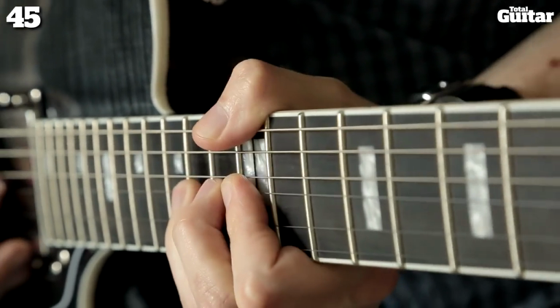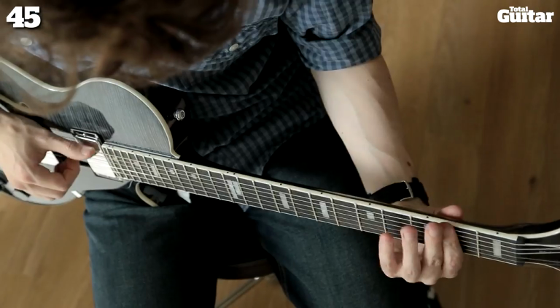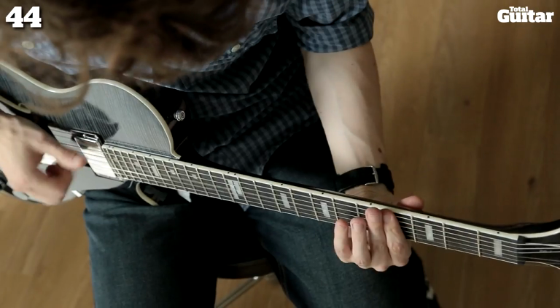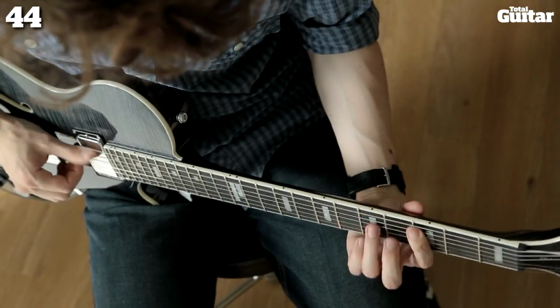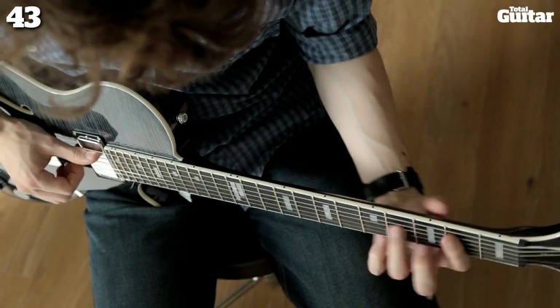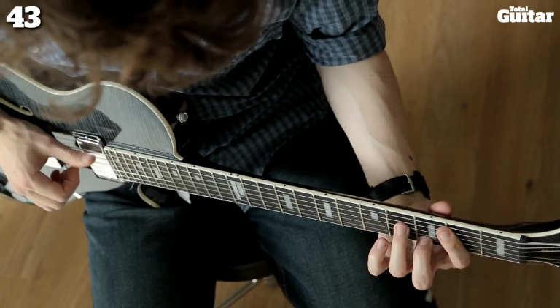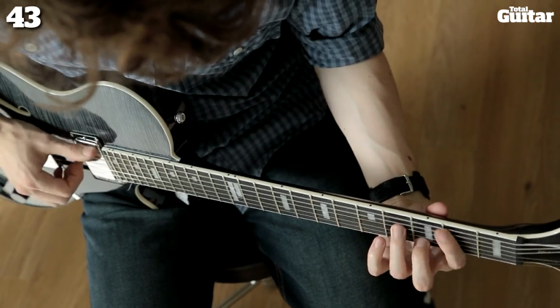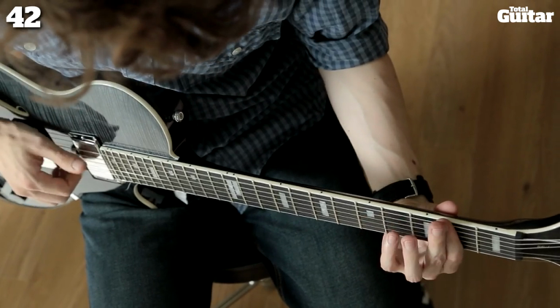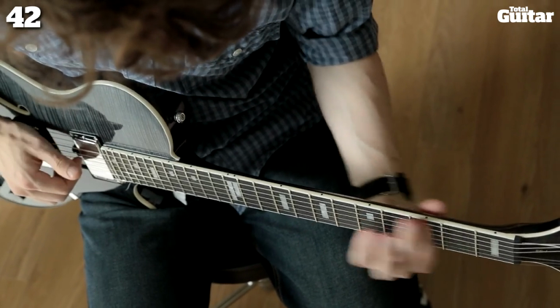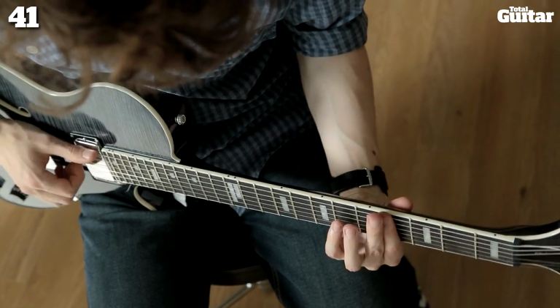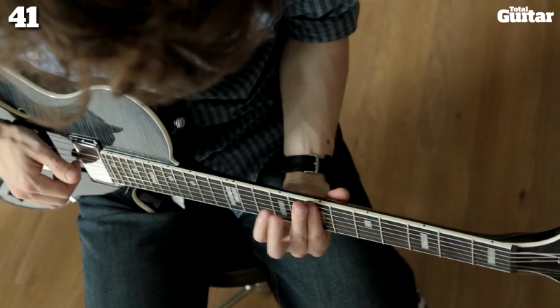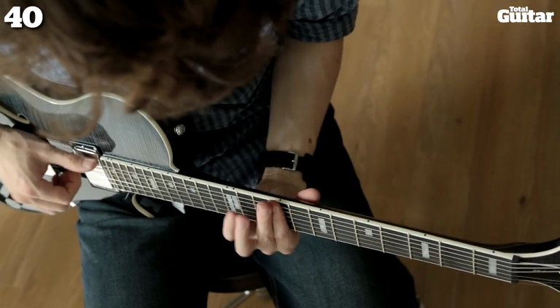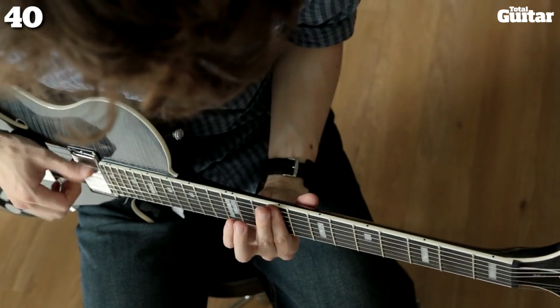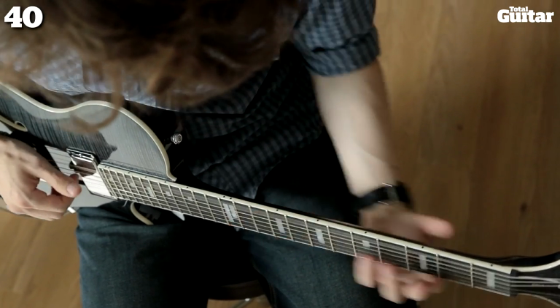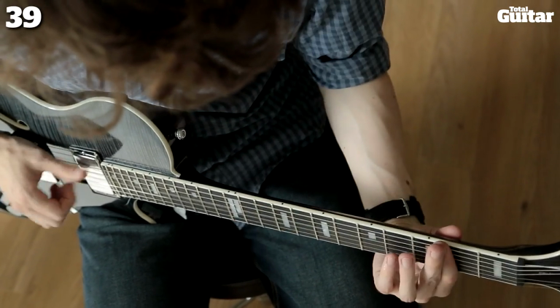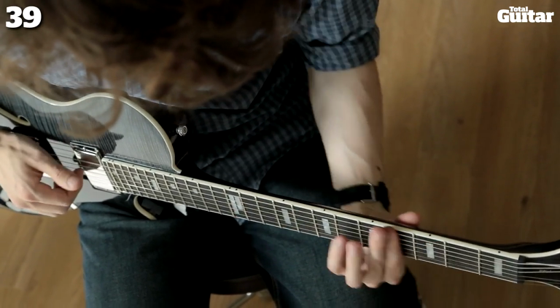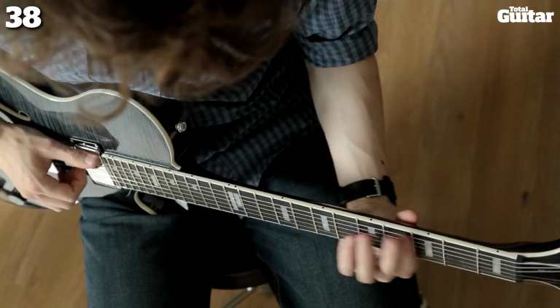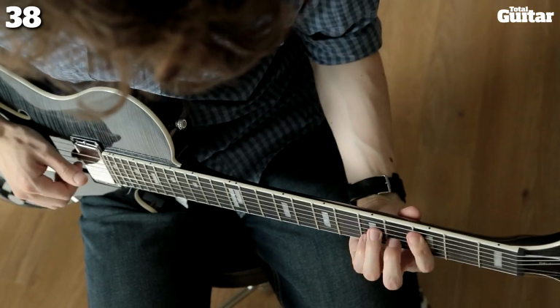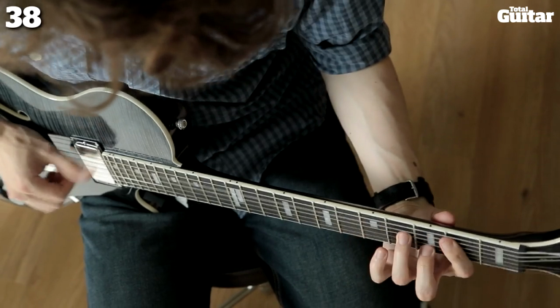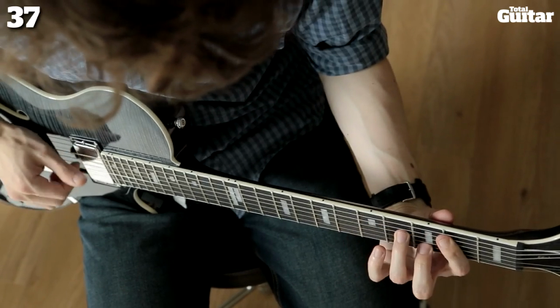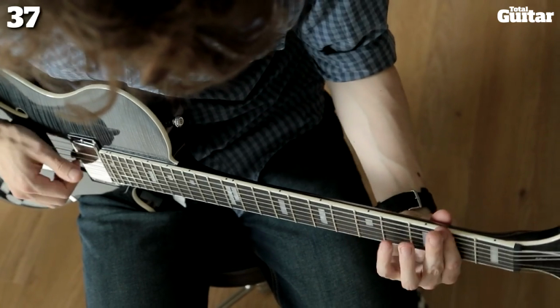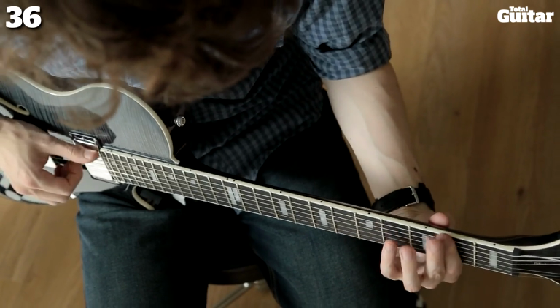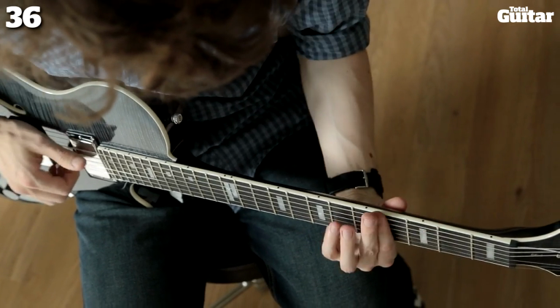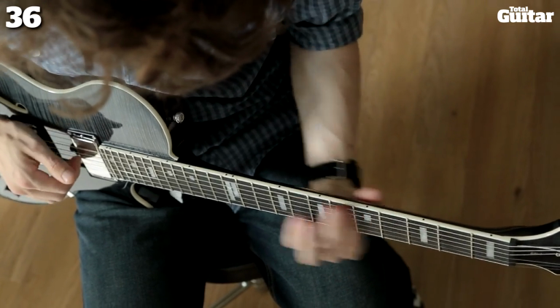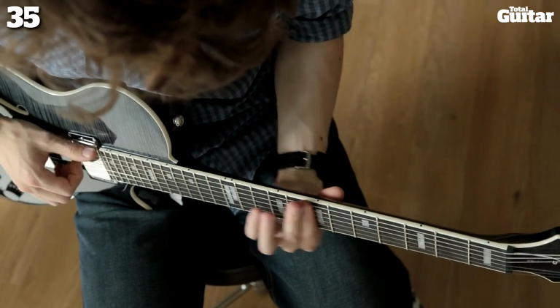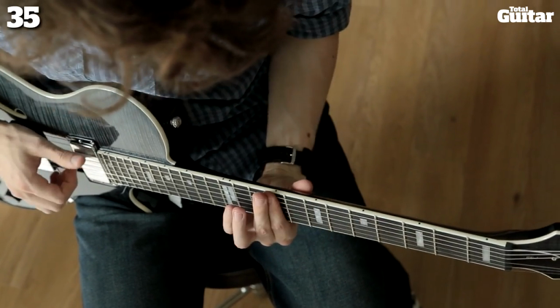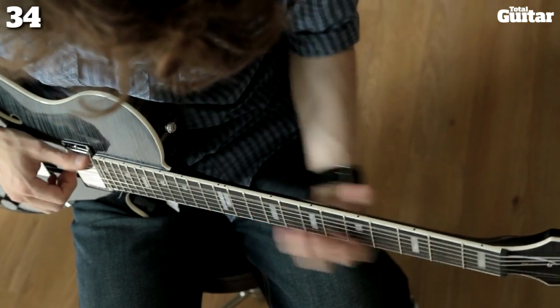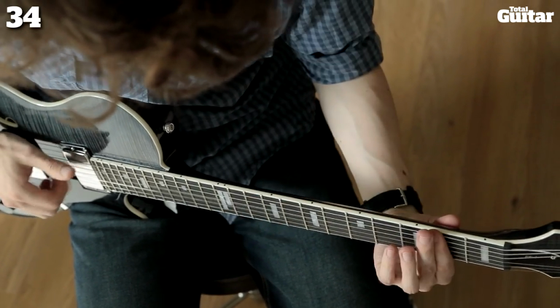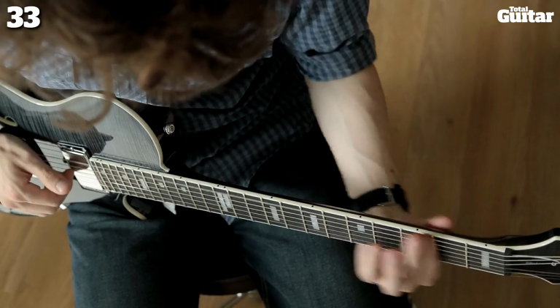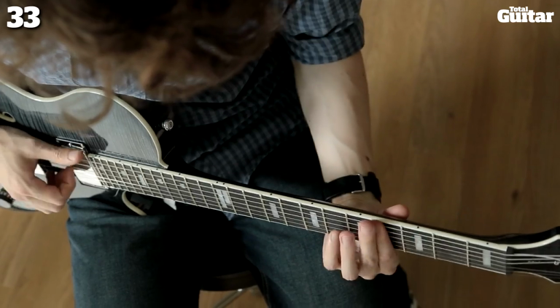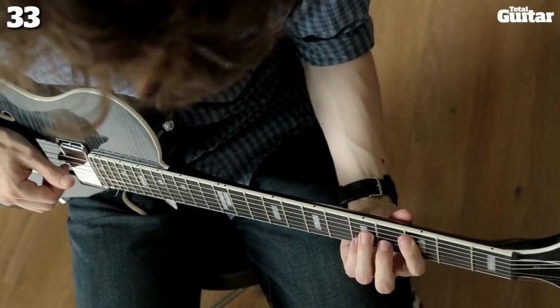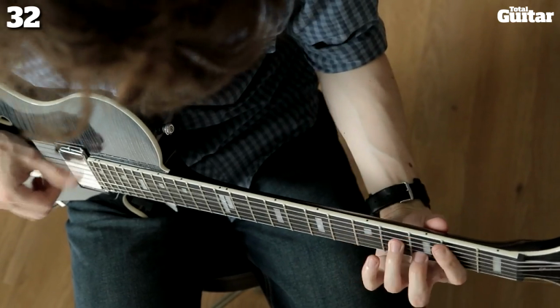The semi-hollow design isn't as bright as you'd expect, but the airy resonance combined with the active EMG 85 and 81 humbuckers makes for a tonally well-balanced guitar, which can handle just about any style, from jazz to full-on metal.